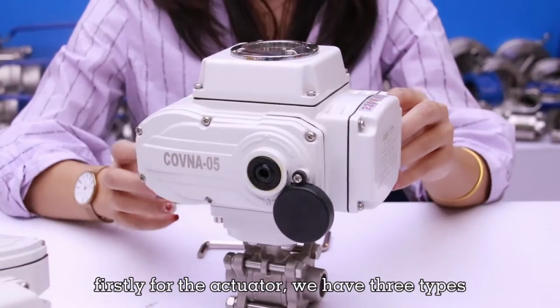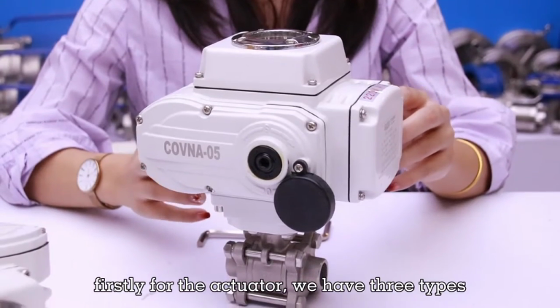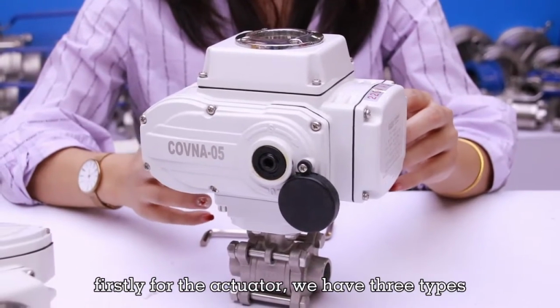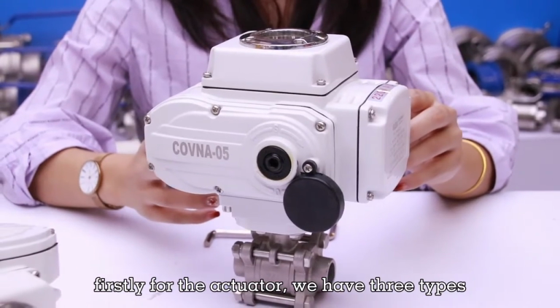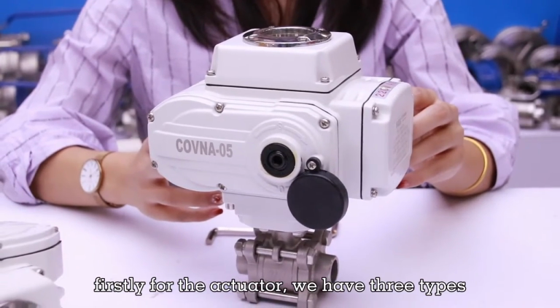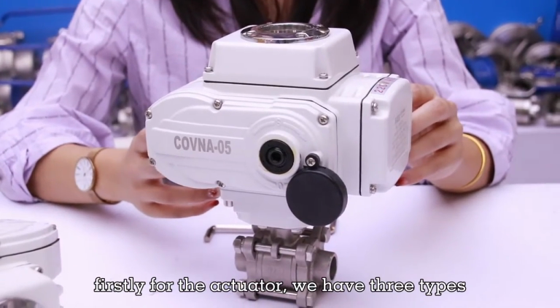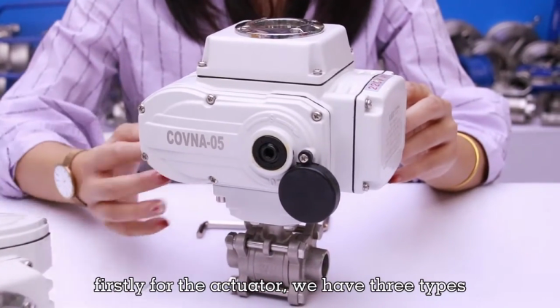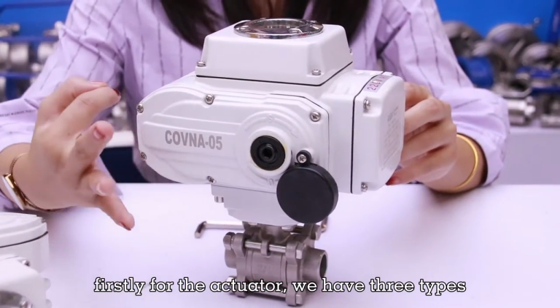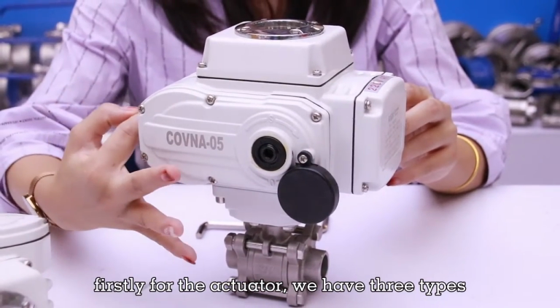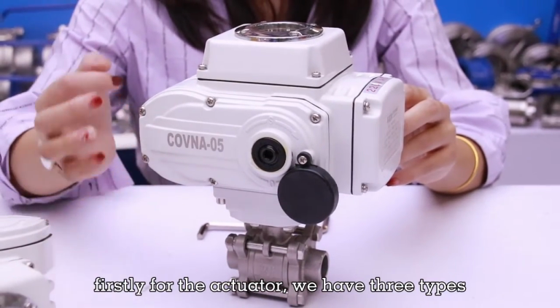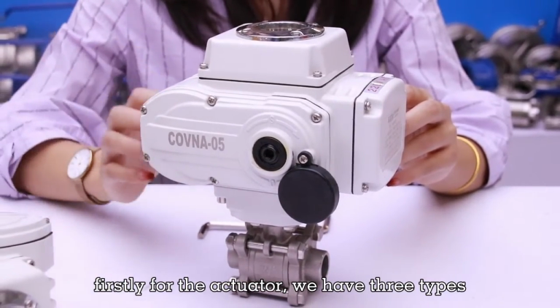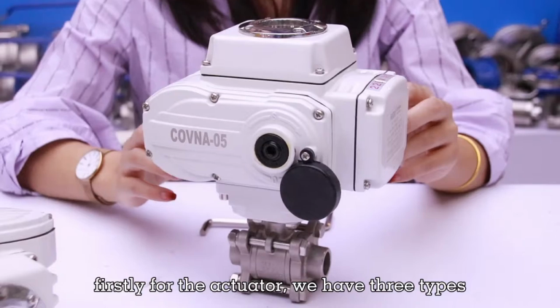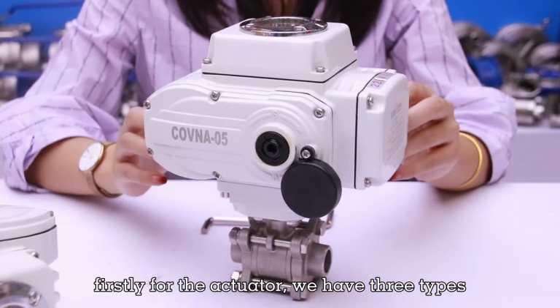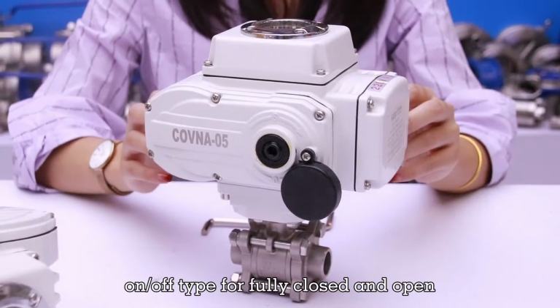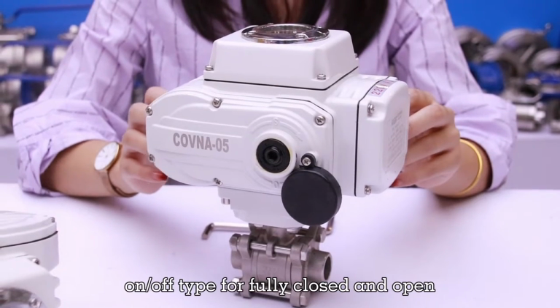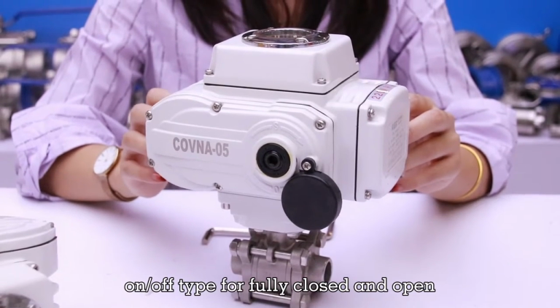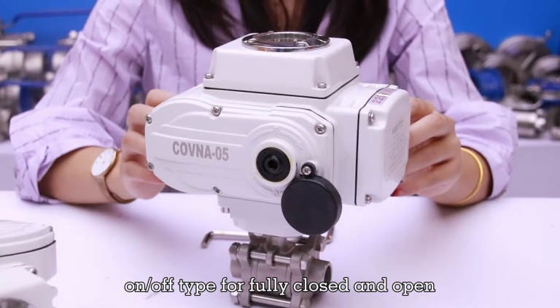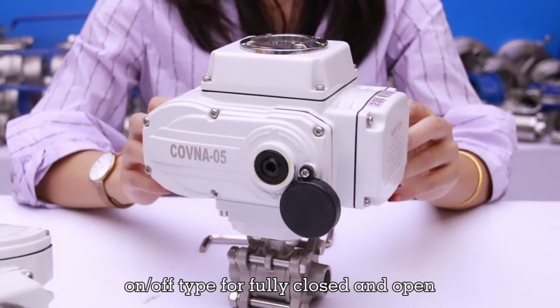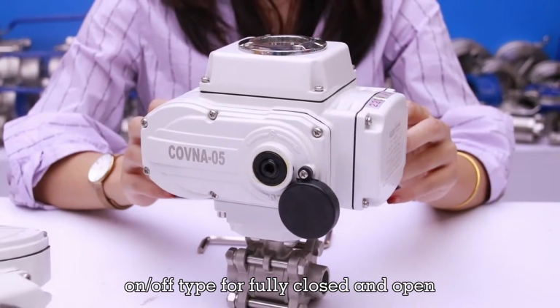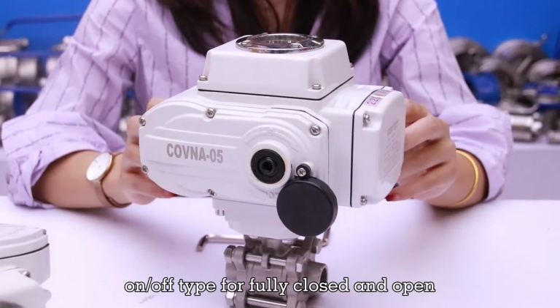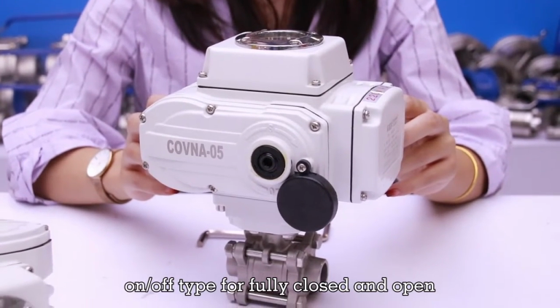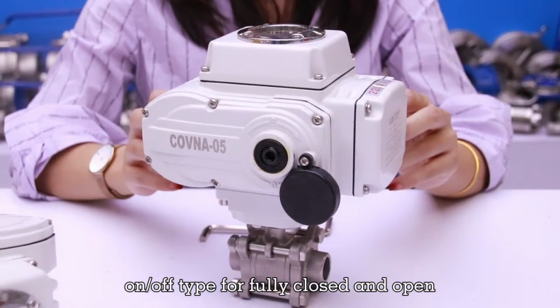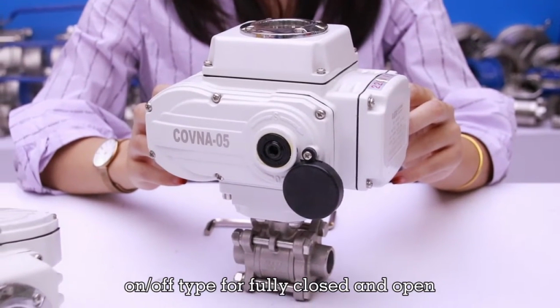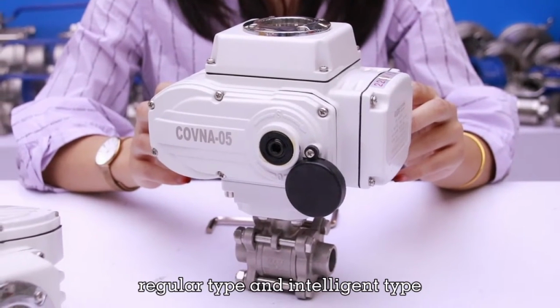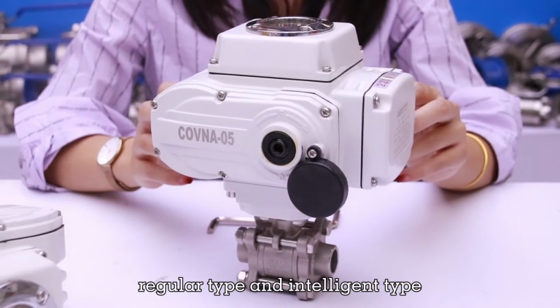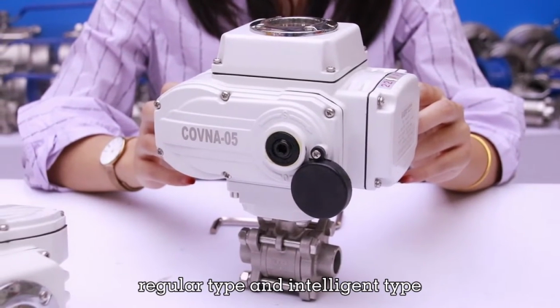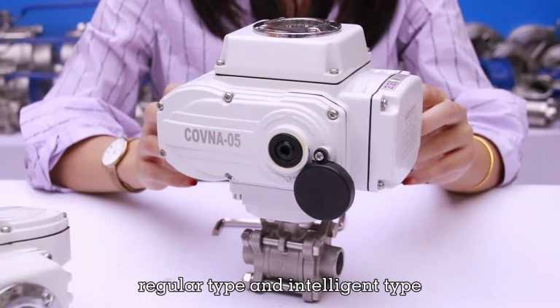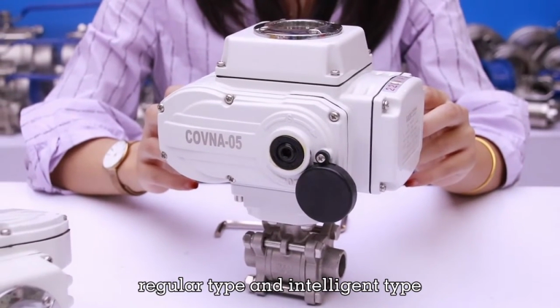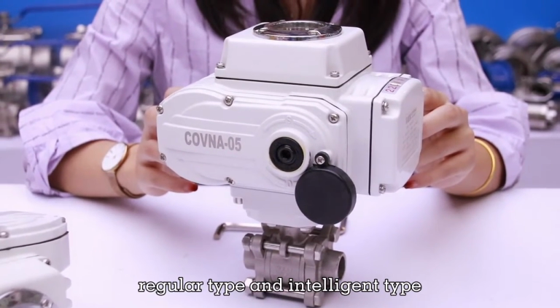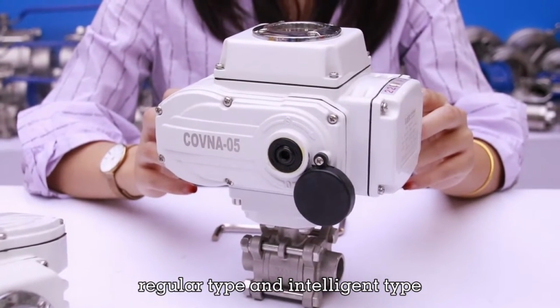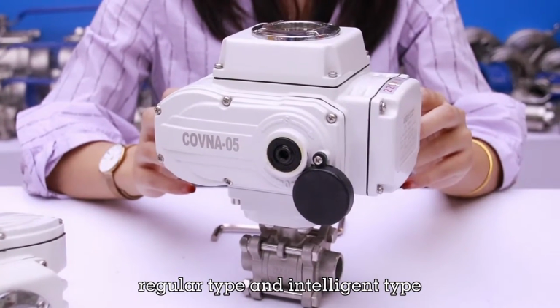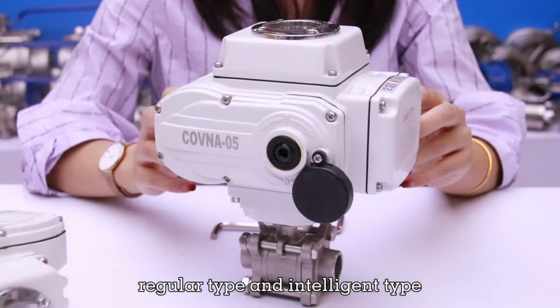Firstly, for the actuator, we have three types: on-off type for fully closed and open, regular type, and intelligent type.